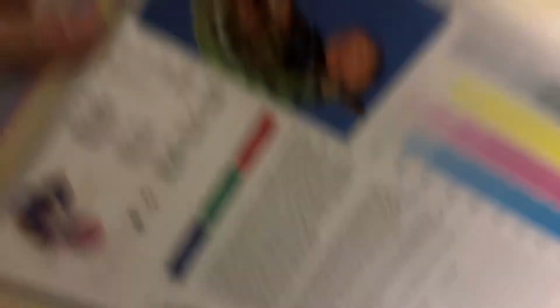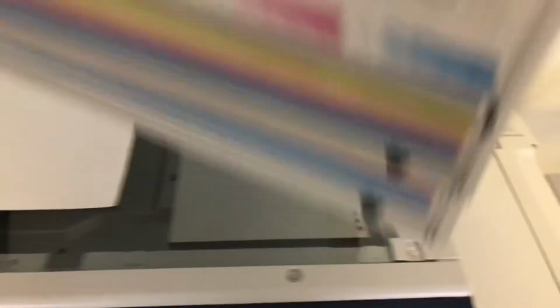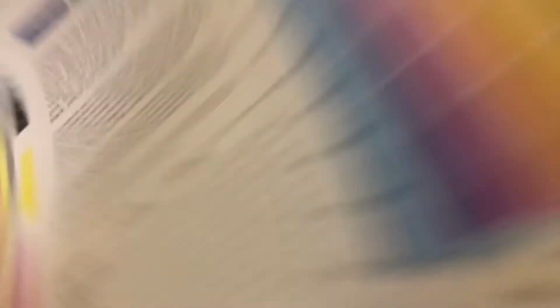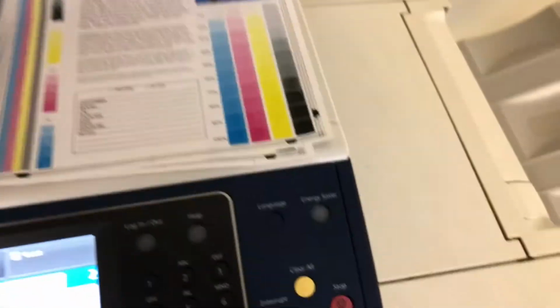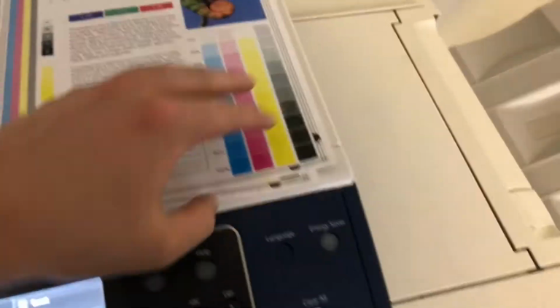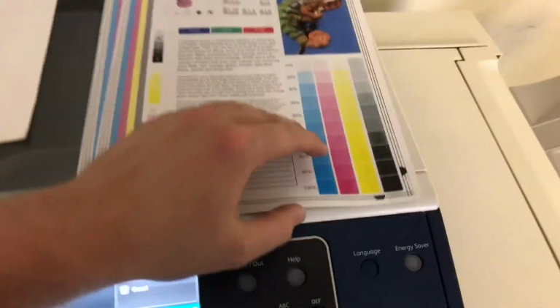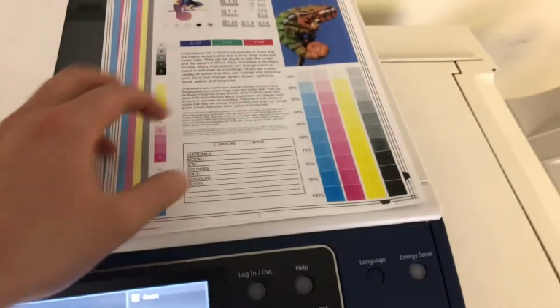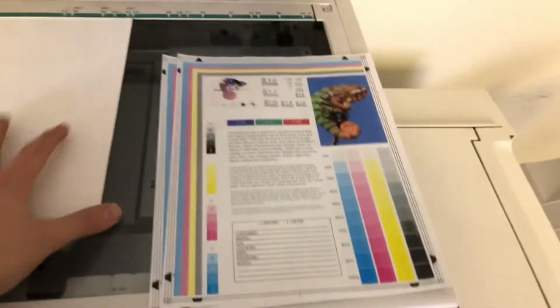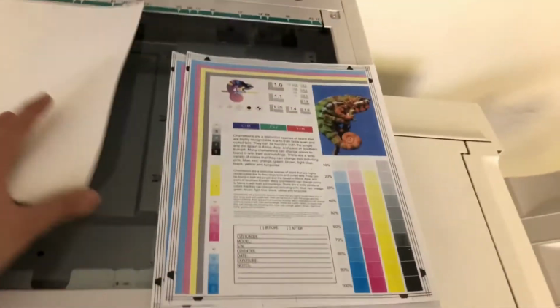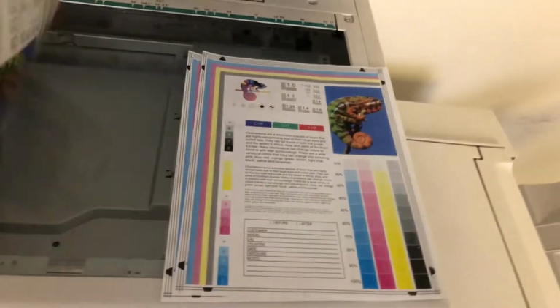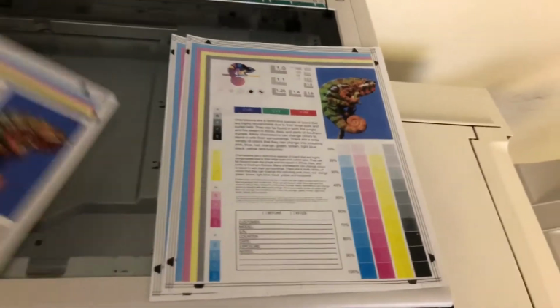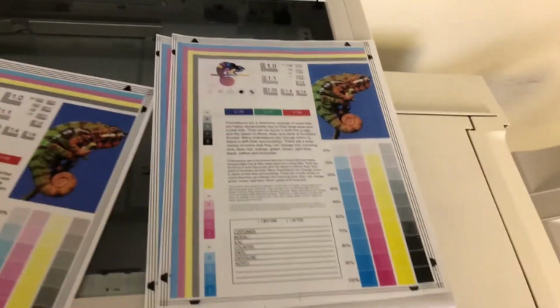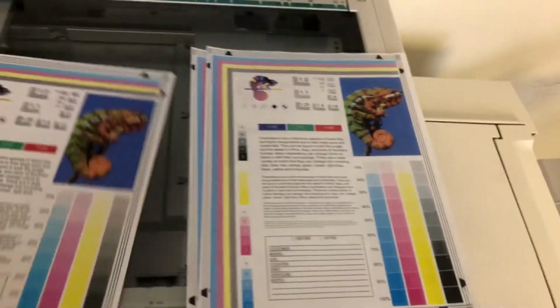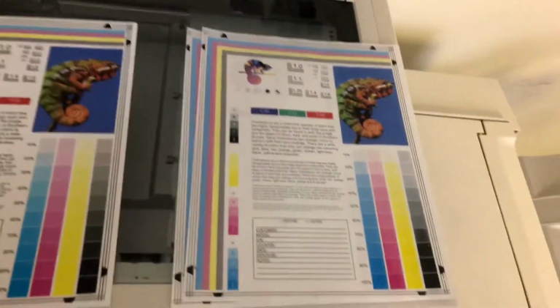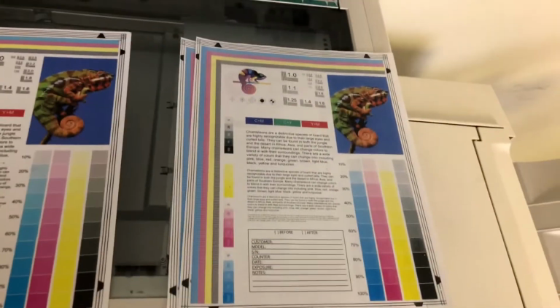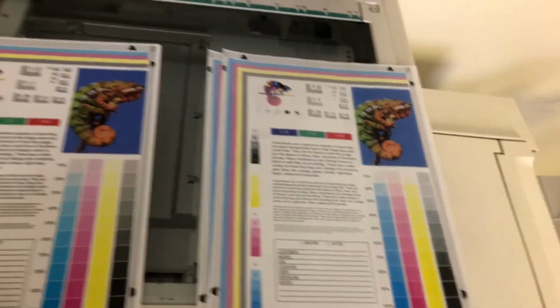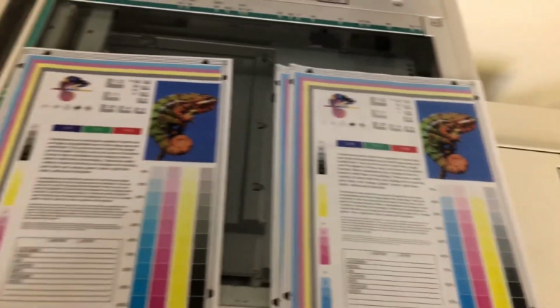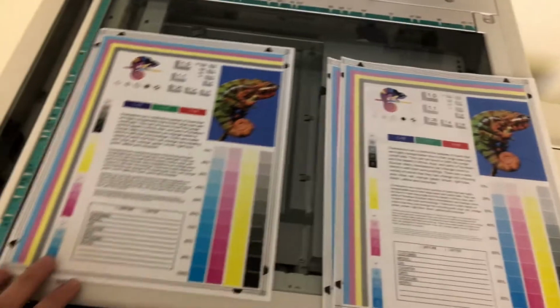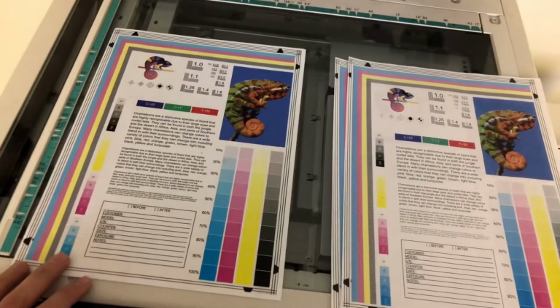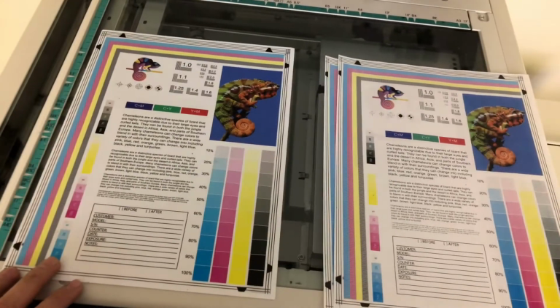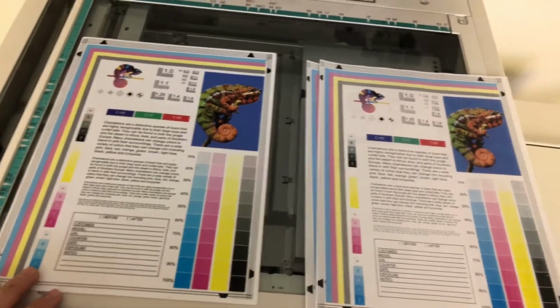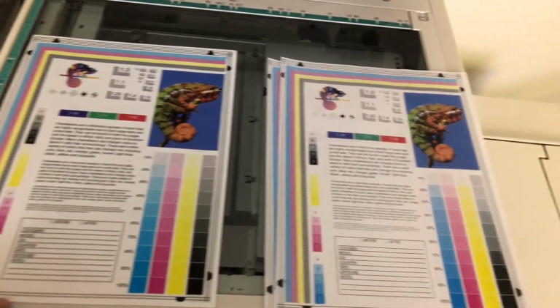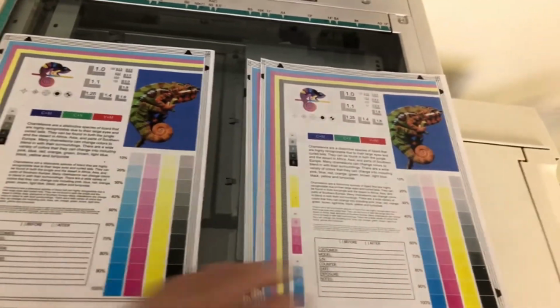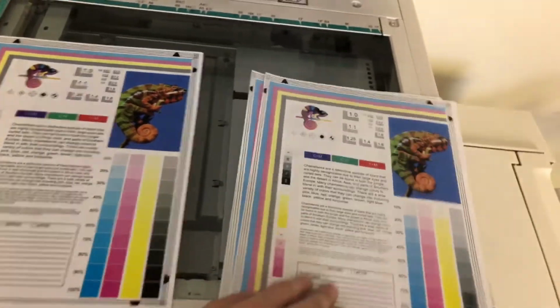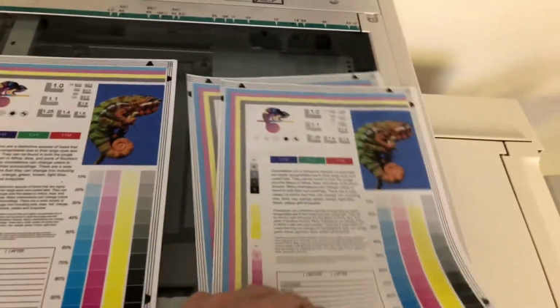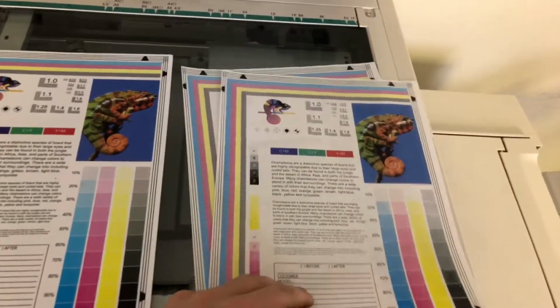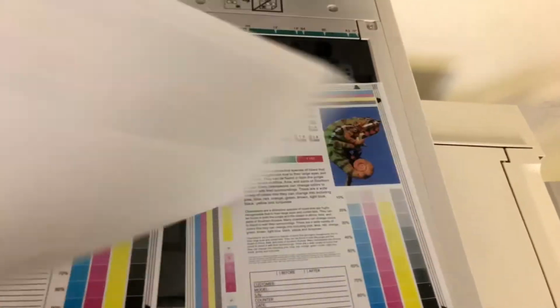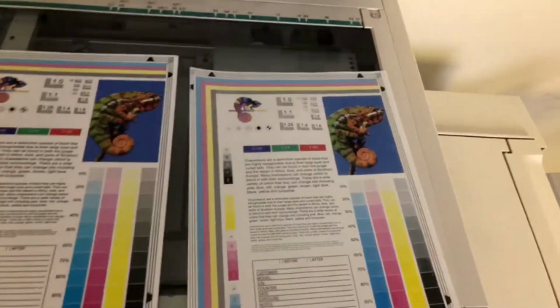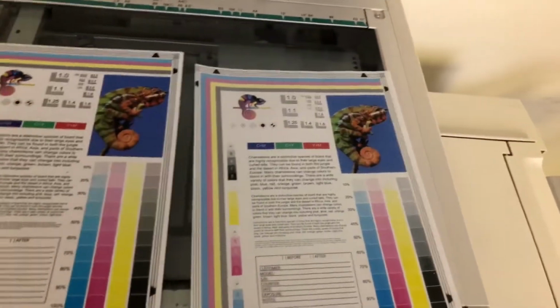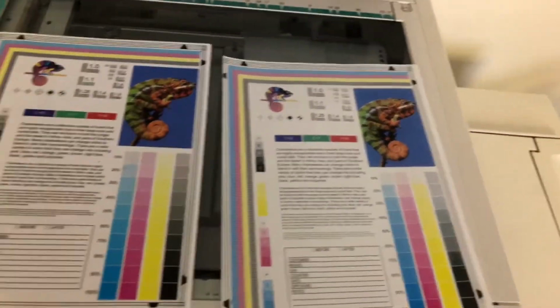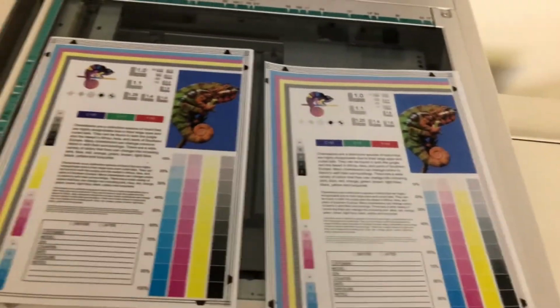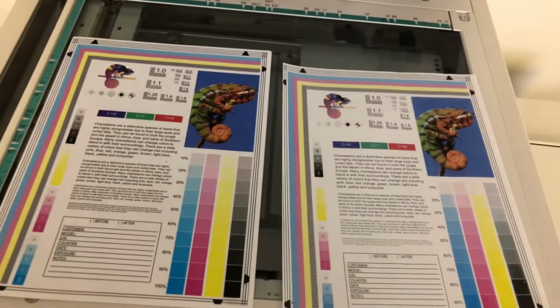Here we have our test copies — you see the copies to the right and the chart to the left. You can see a good color image on this machine.